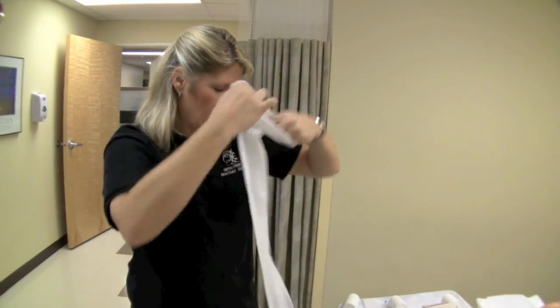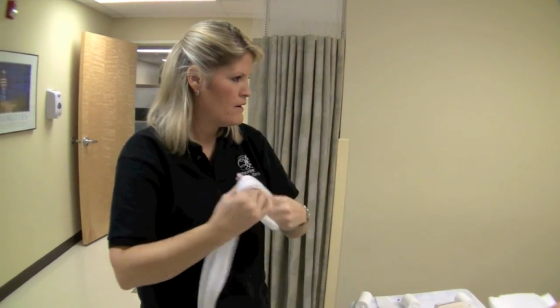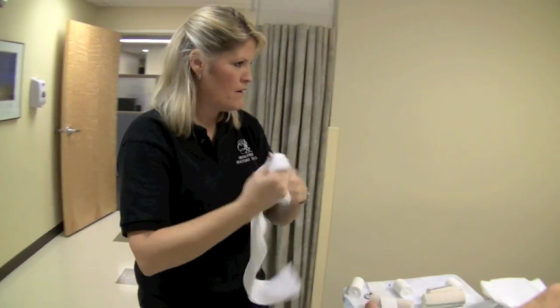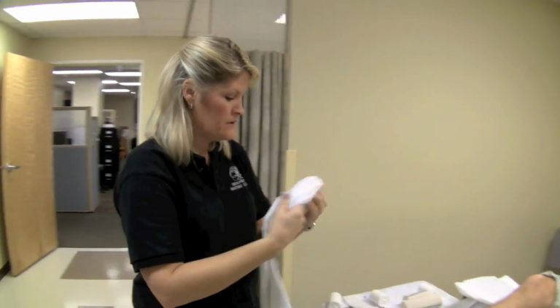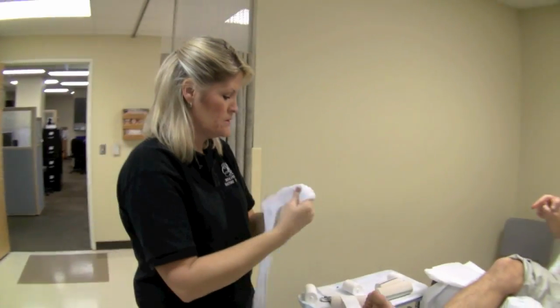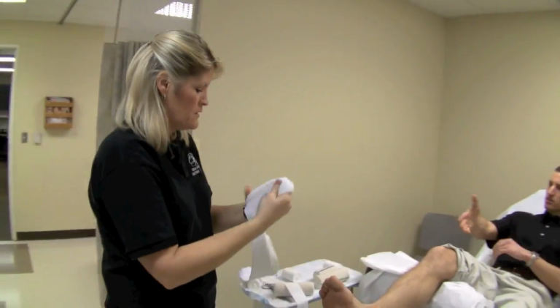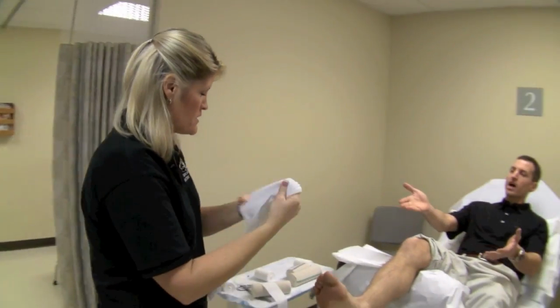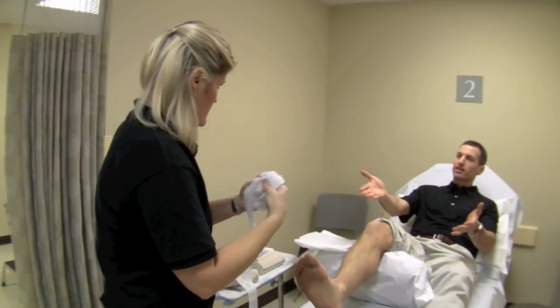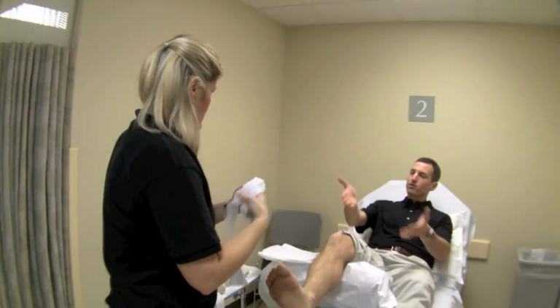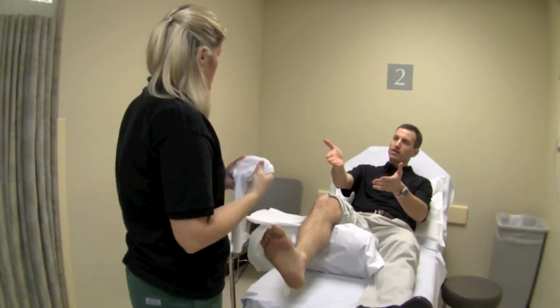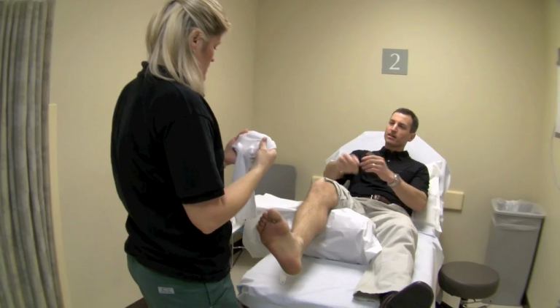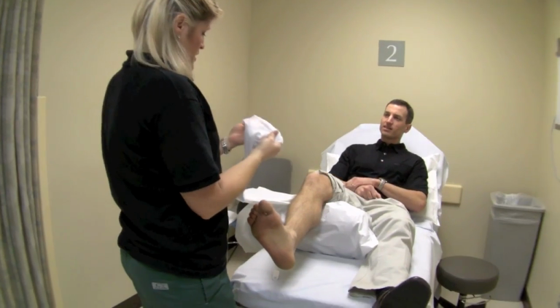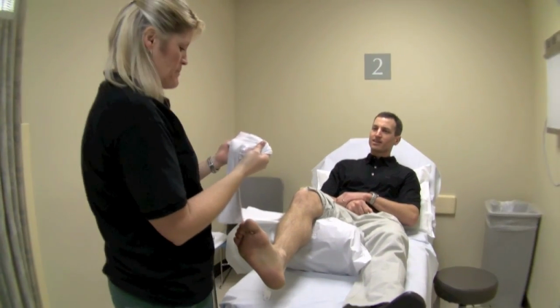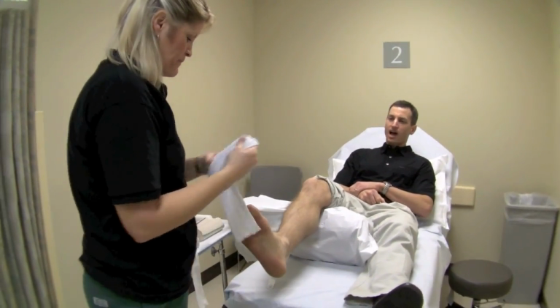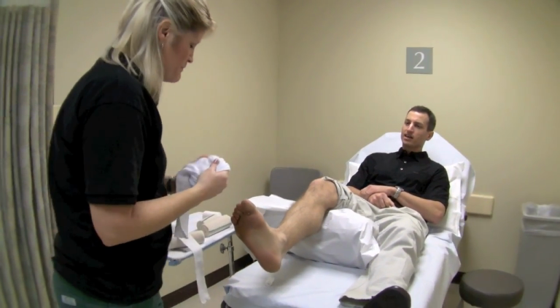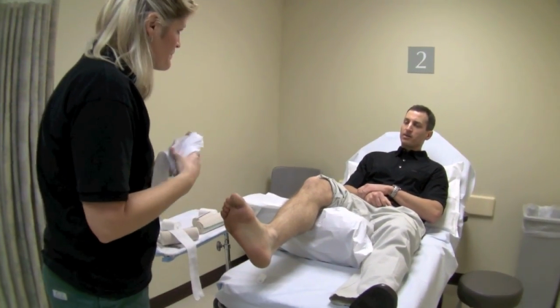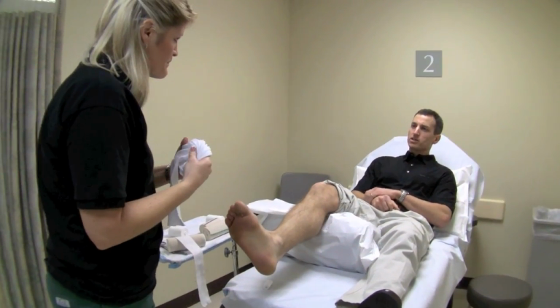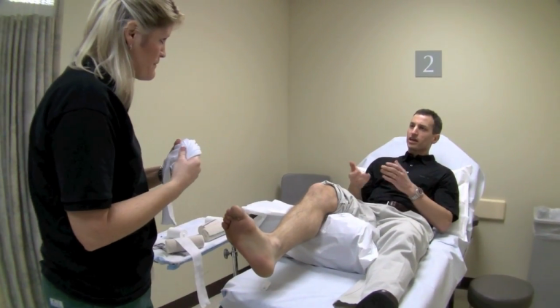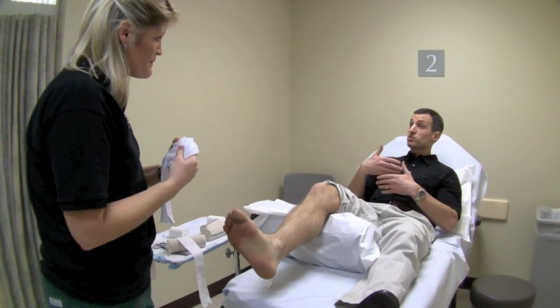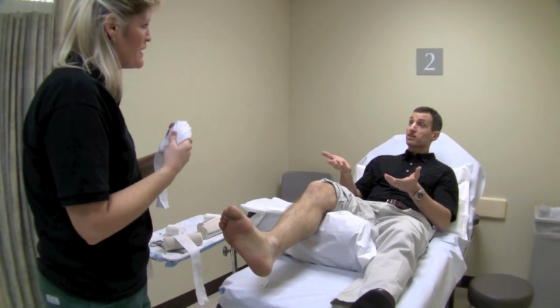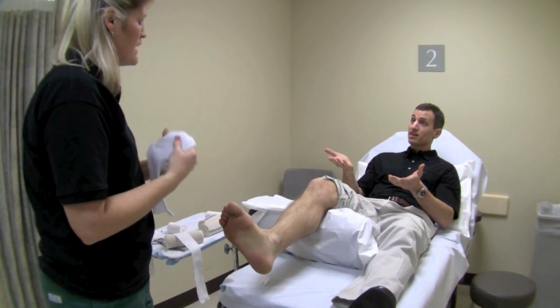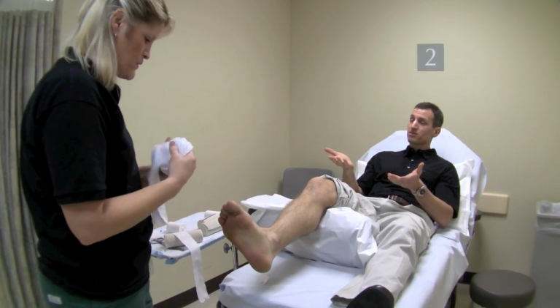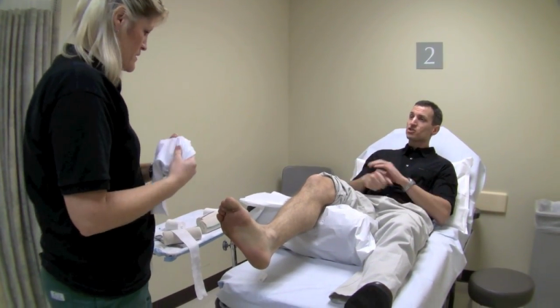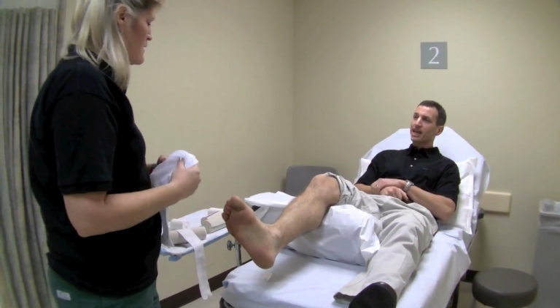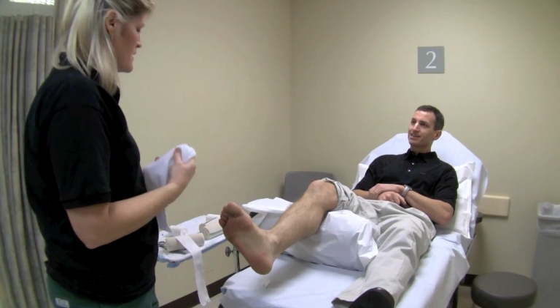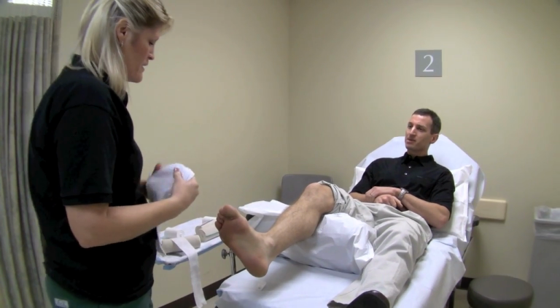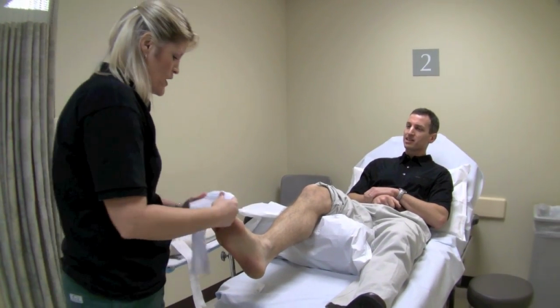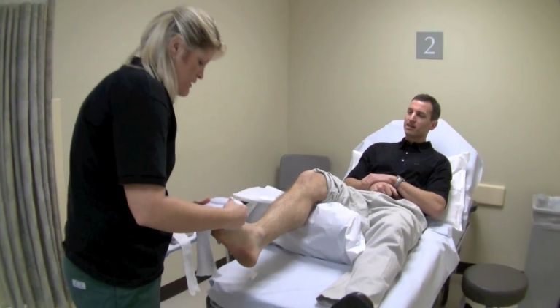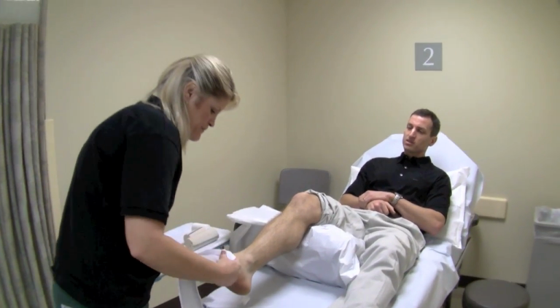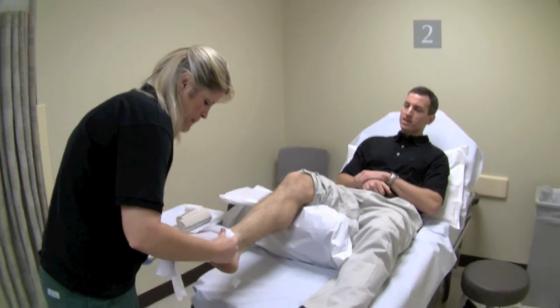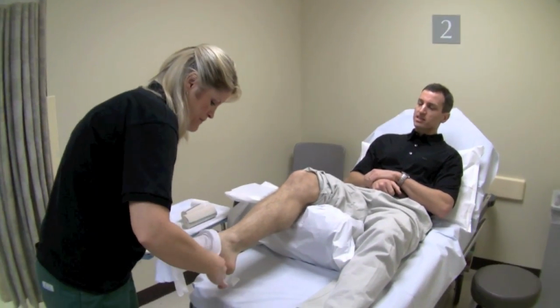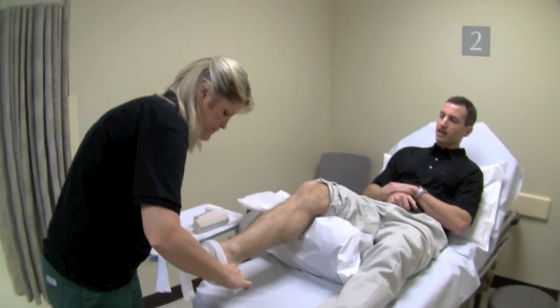The first thing going on is this sock-like thing called a stockinette. We're using the stockinette to protect the skin from sweating and keep it nice and clean. So the first step is the stockinette.